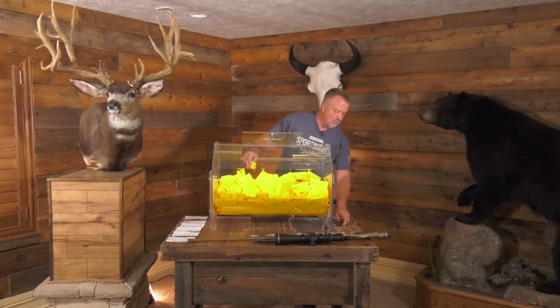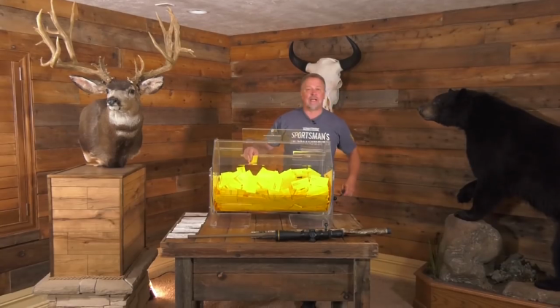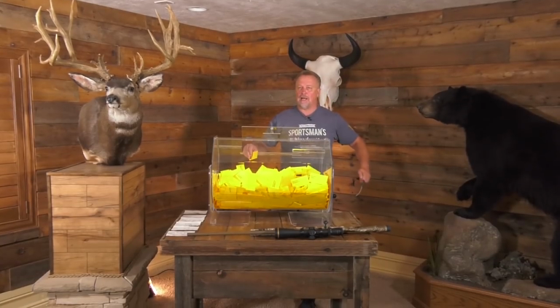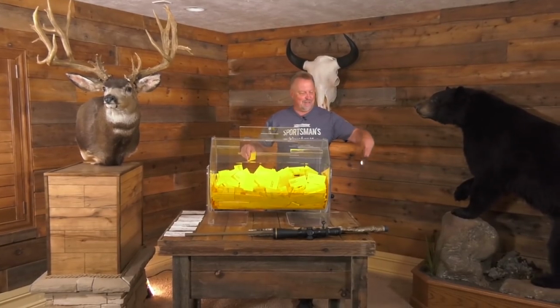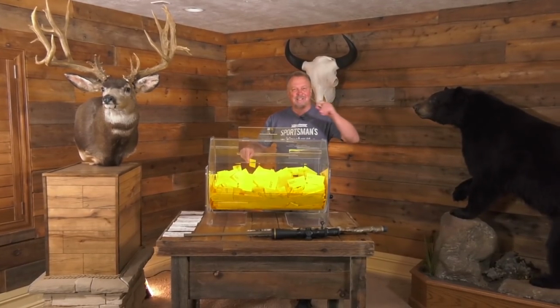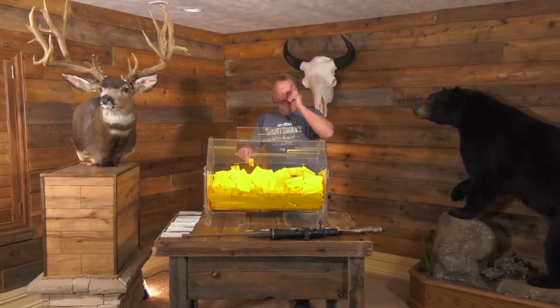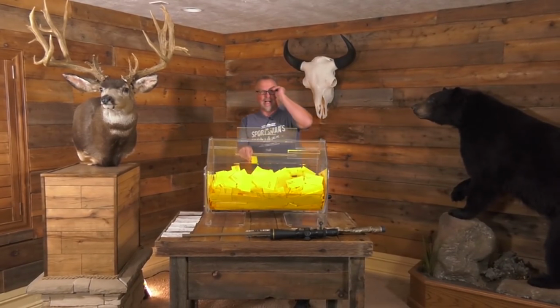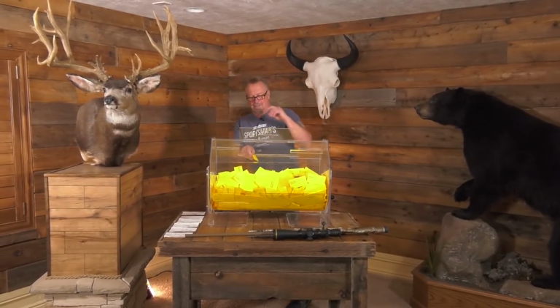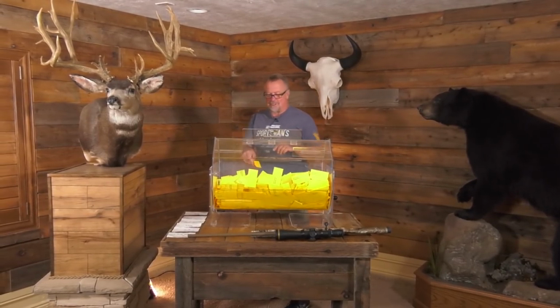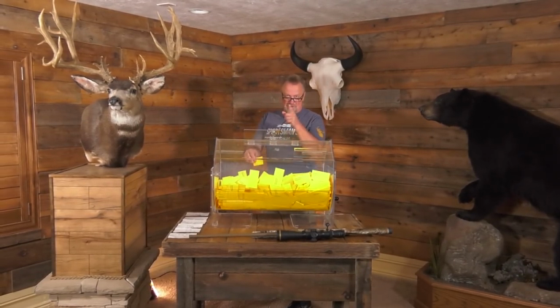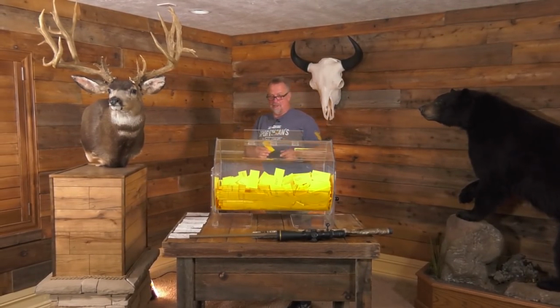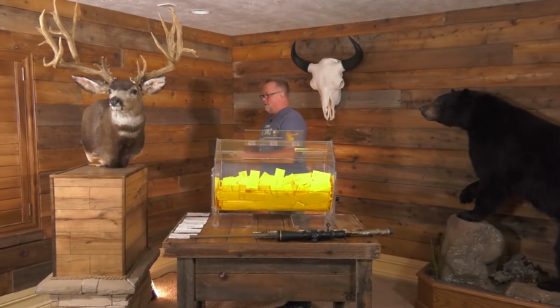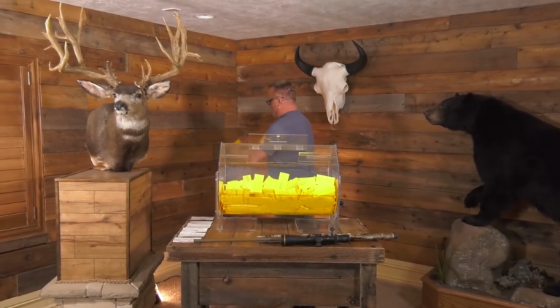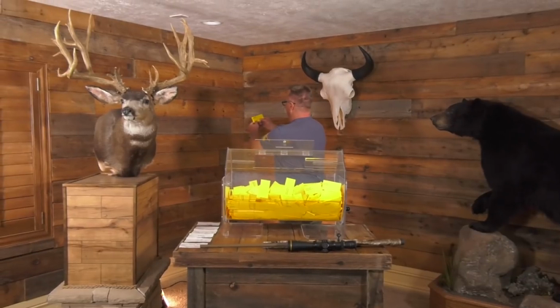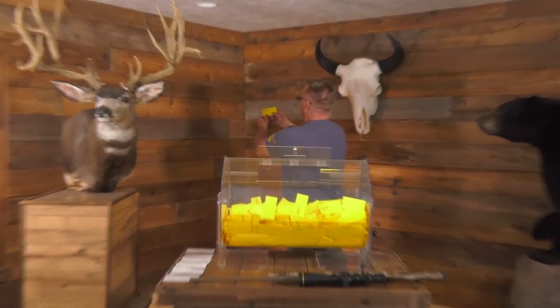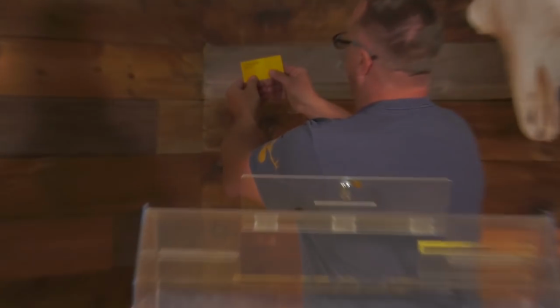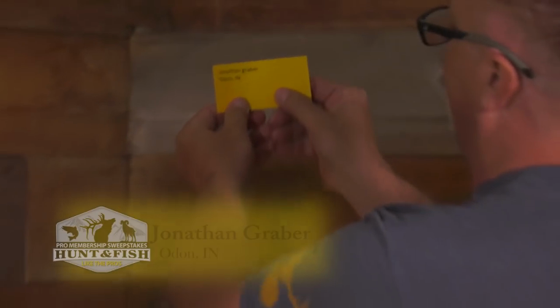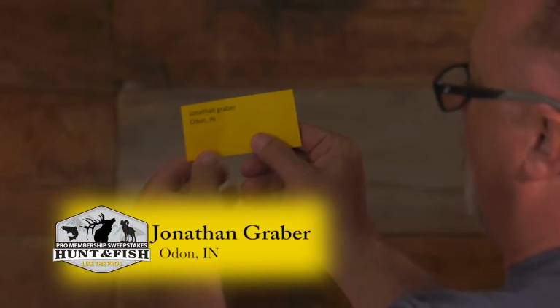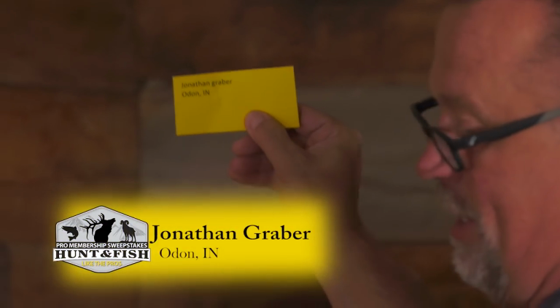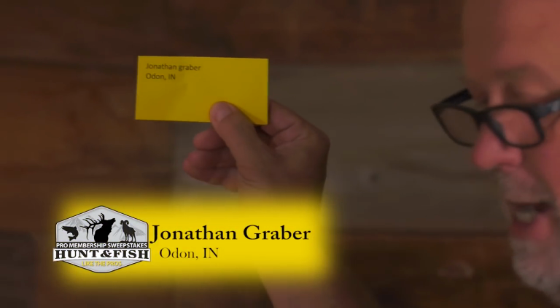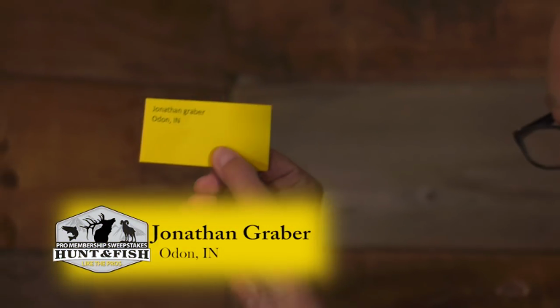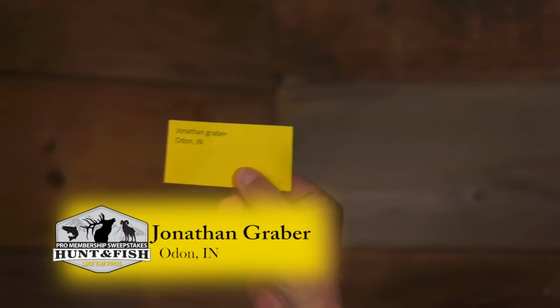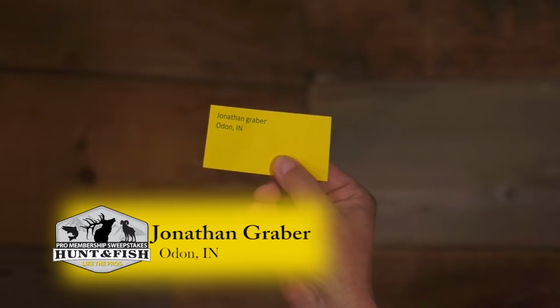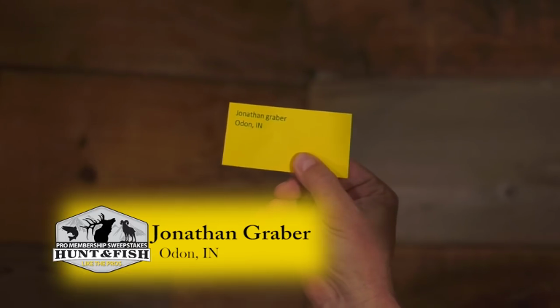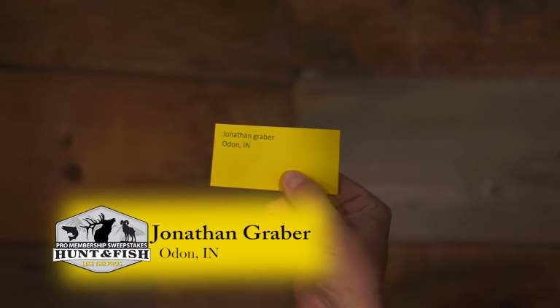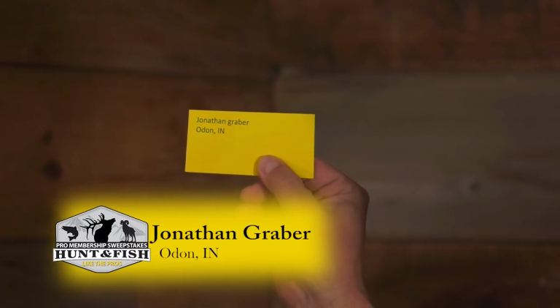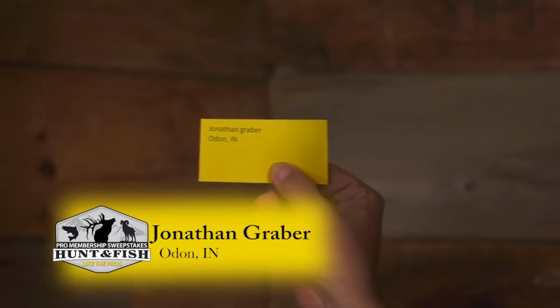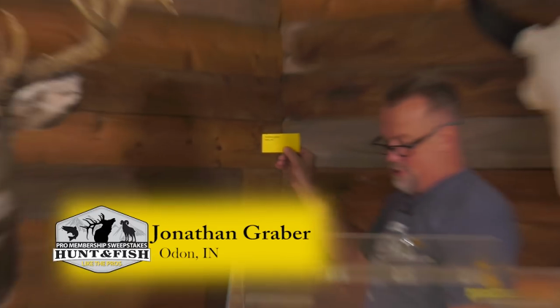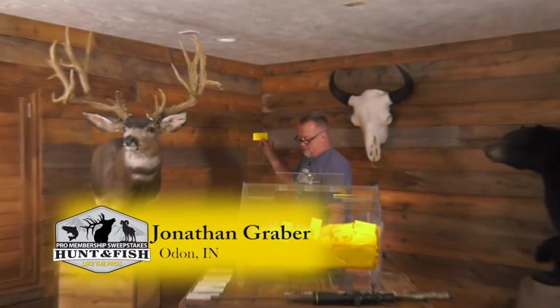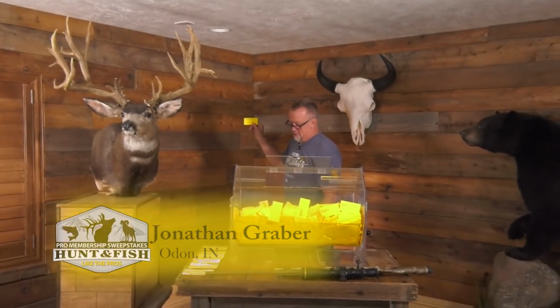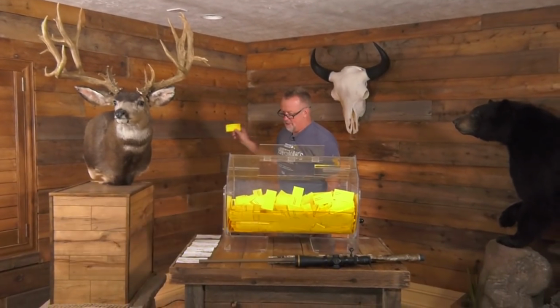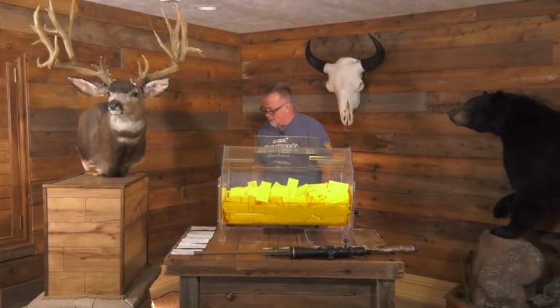I'm going to do one thing I didn't do last time — put my glasses on so I can see. Don't make fun of me. The winner is Jonathan Graber of Odin, Indiana. We're going to go kill you a mule deer, my friend. Congratulations, Jonathan!